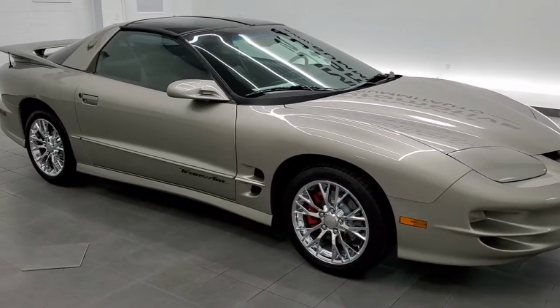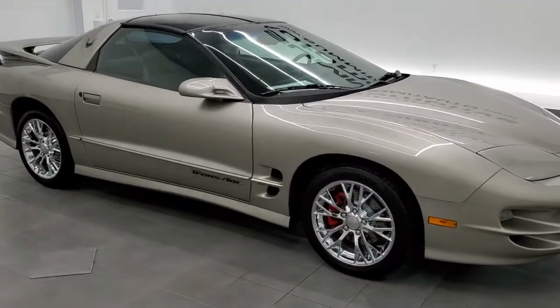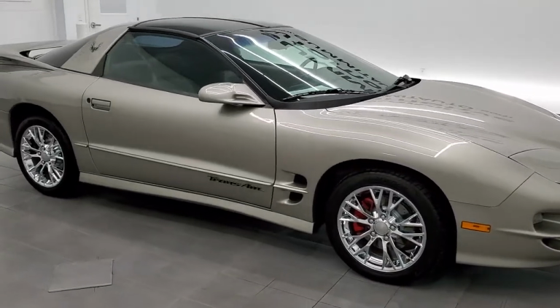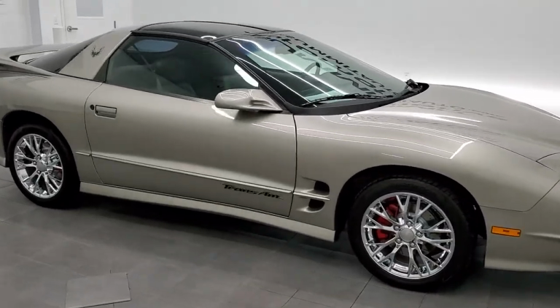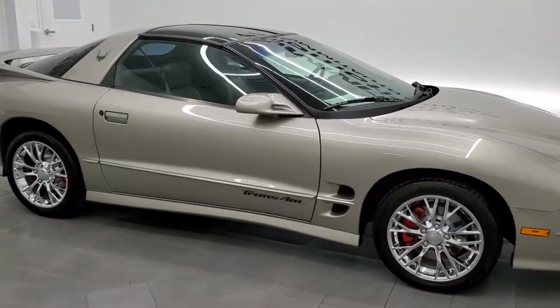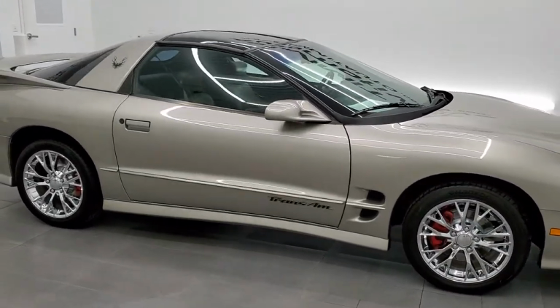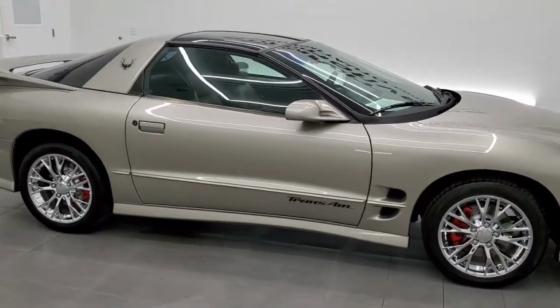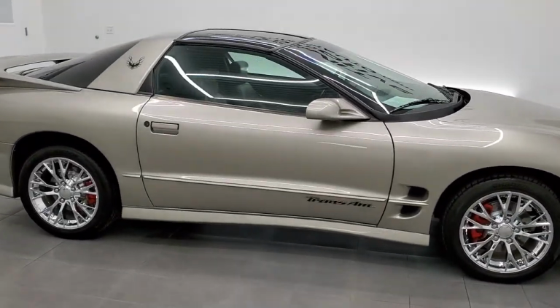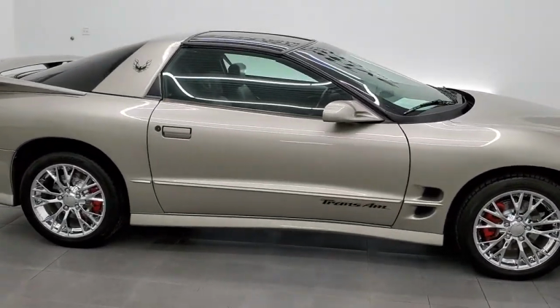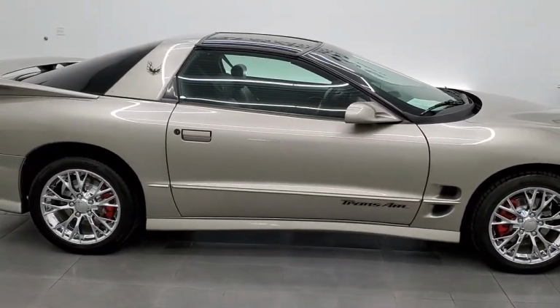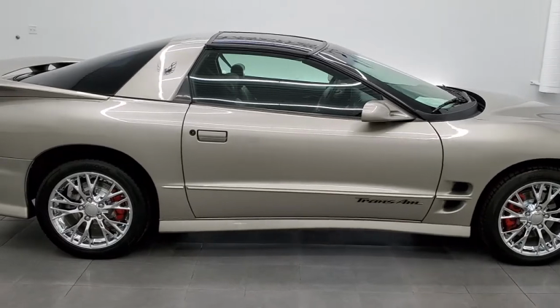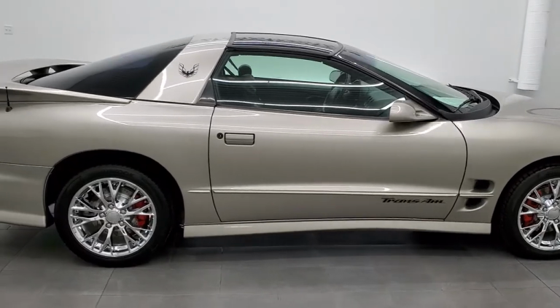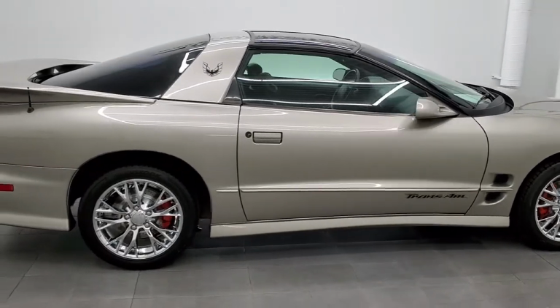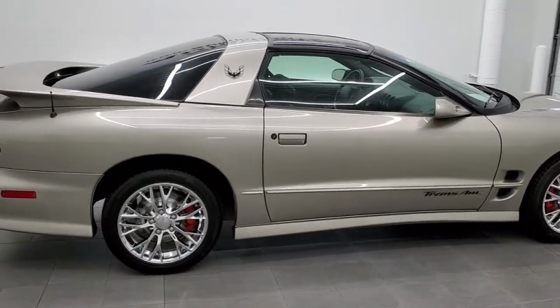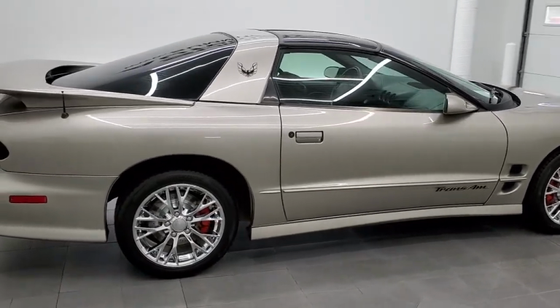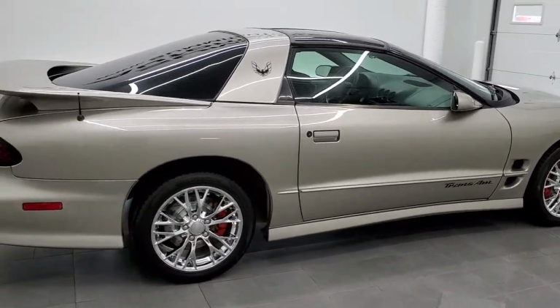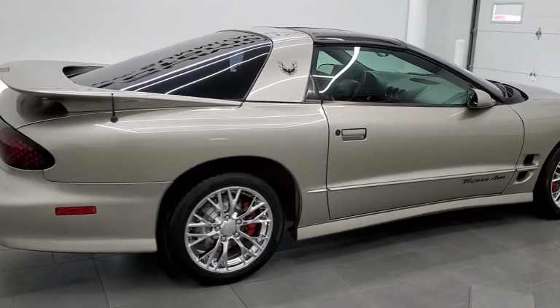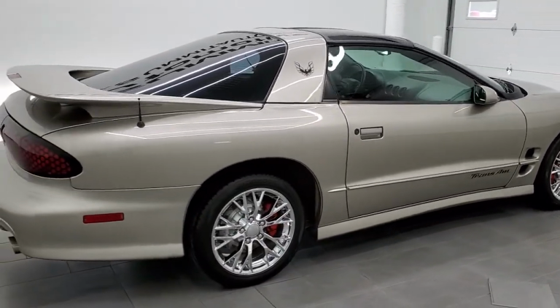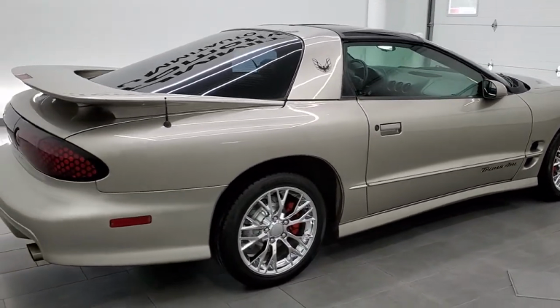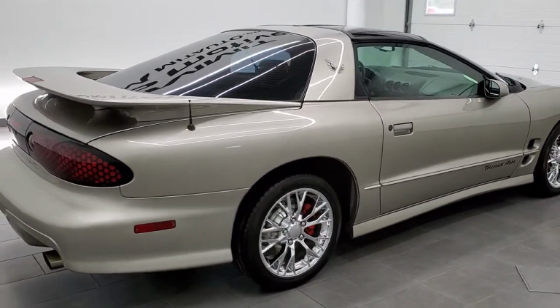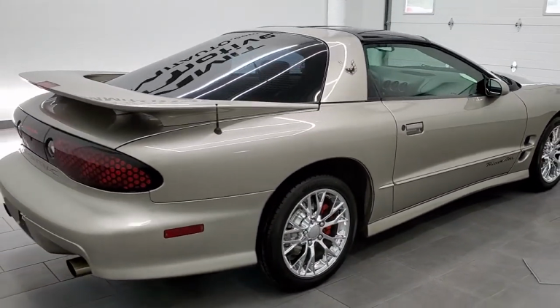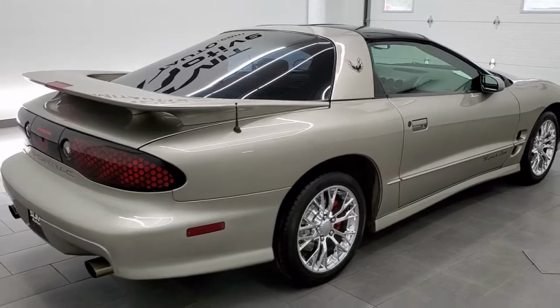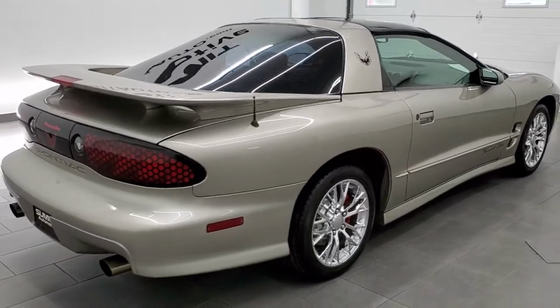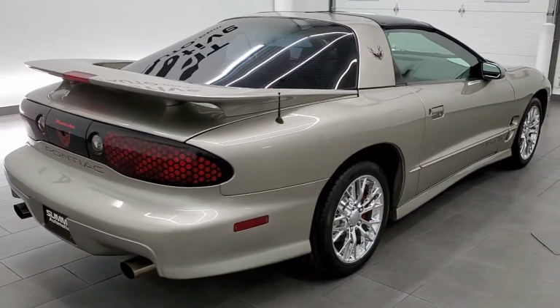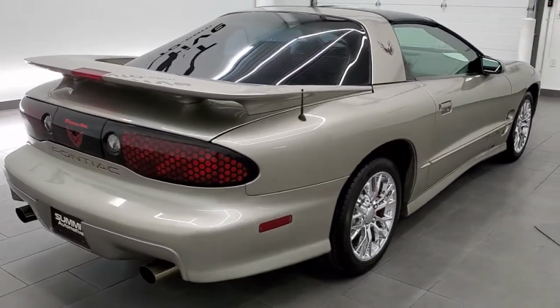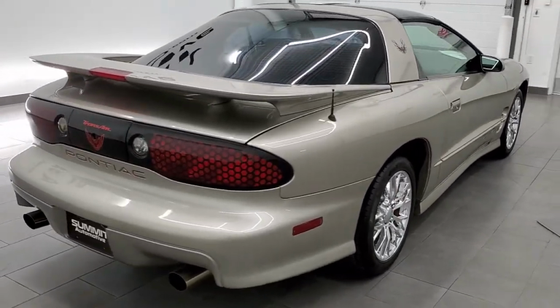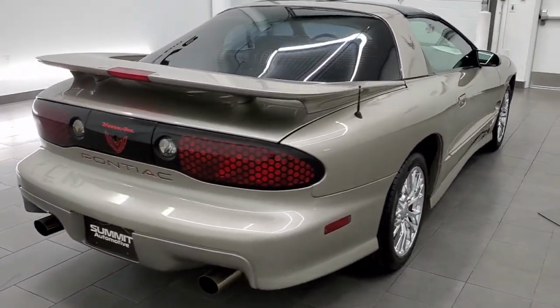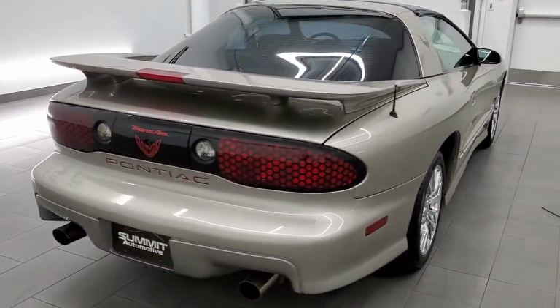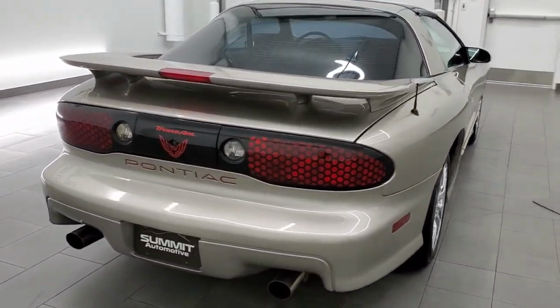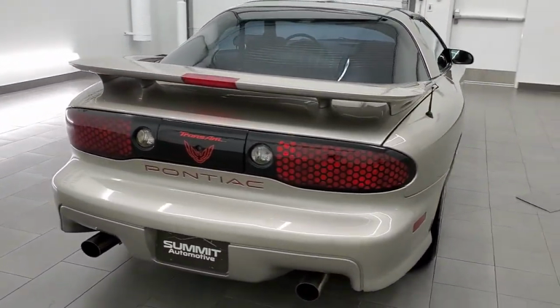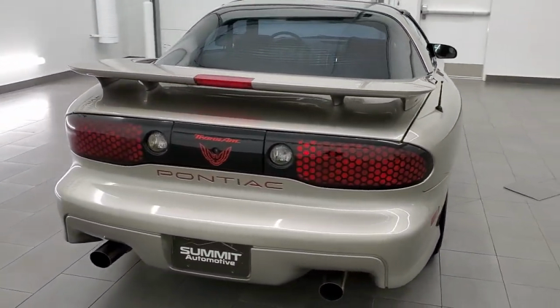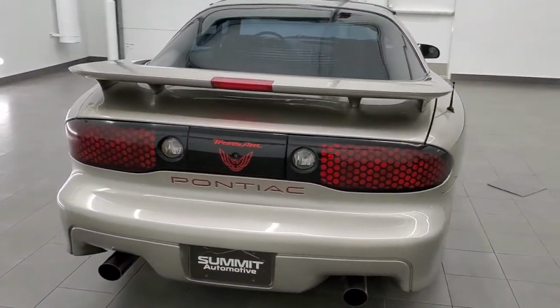This 1999 Pontiac Firebird Trans Am is stock number 11682ZA. We are here at Summit Automotive in Fond du Lac, Wisconsin, near new and used sports car headquarters.